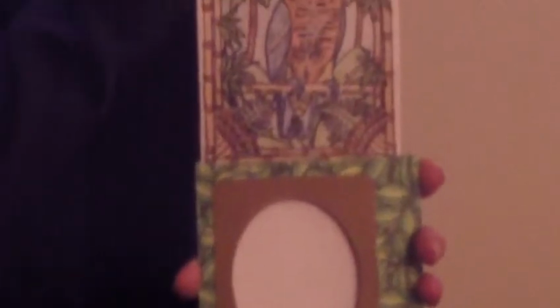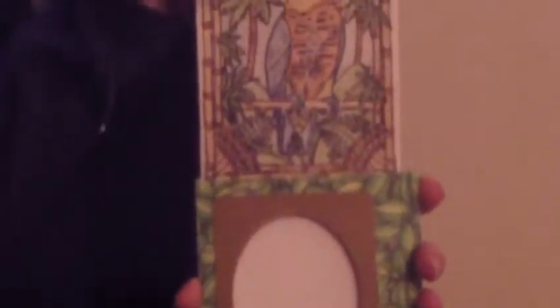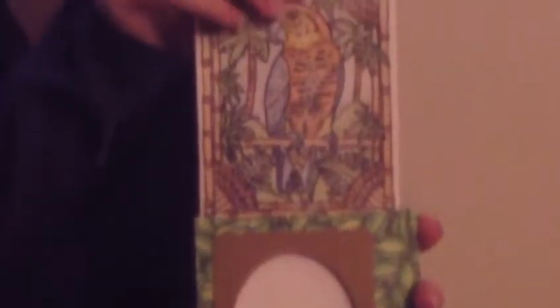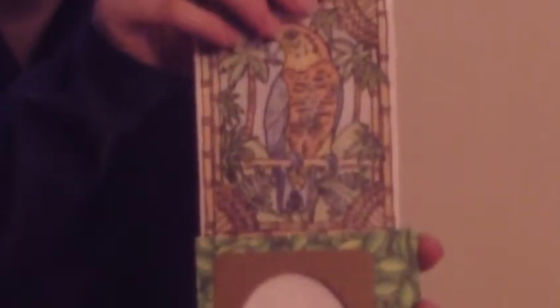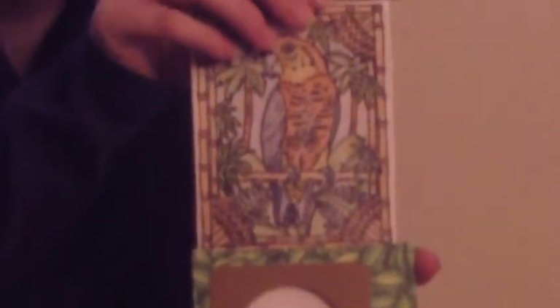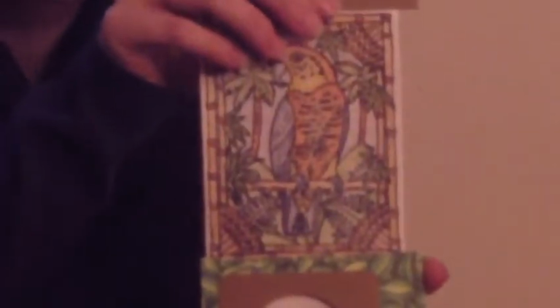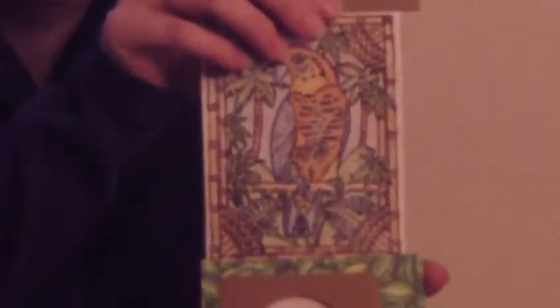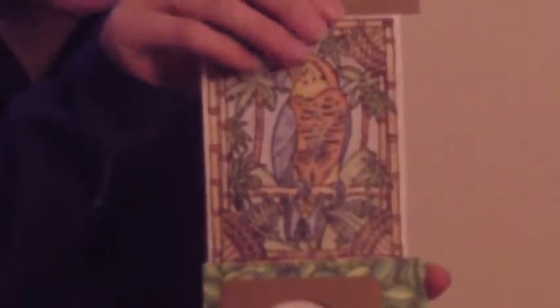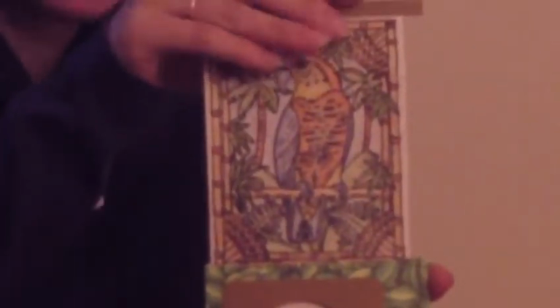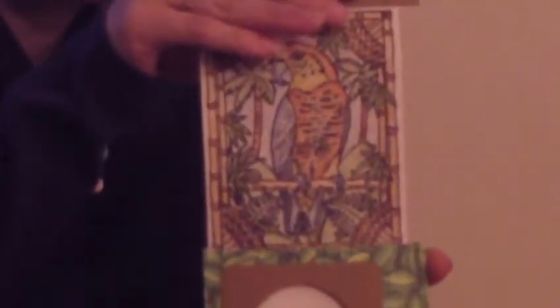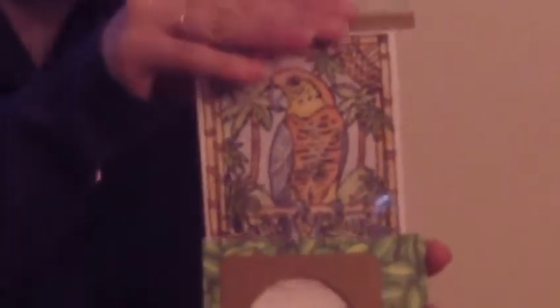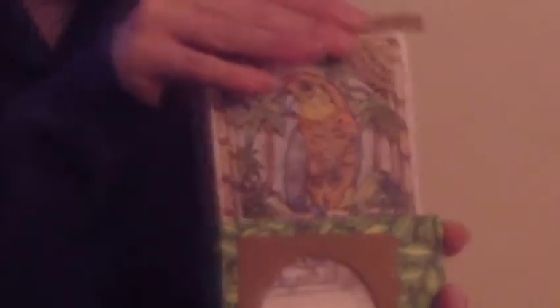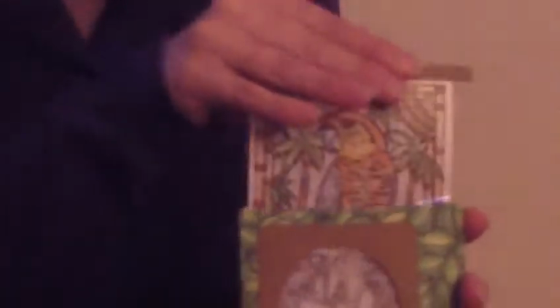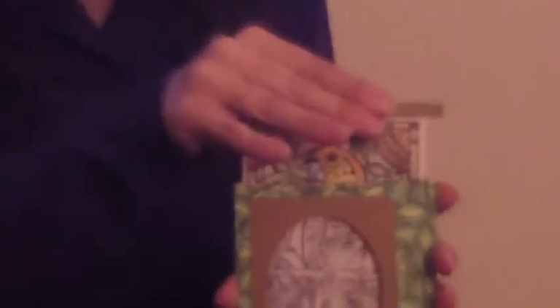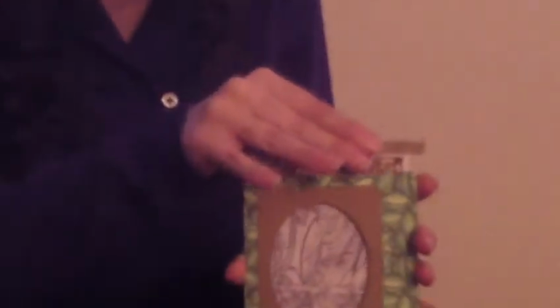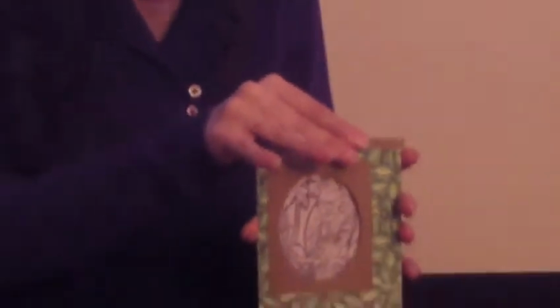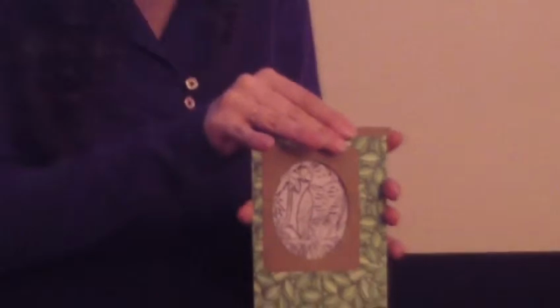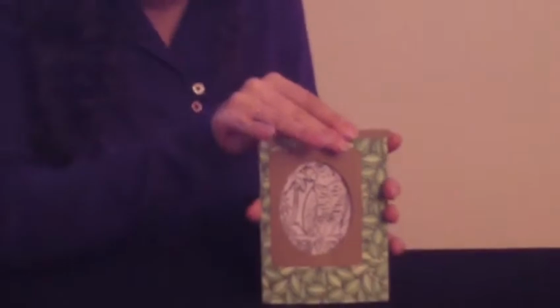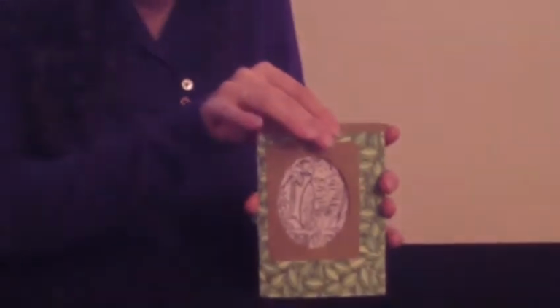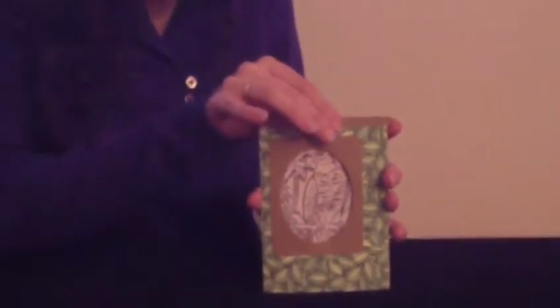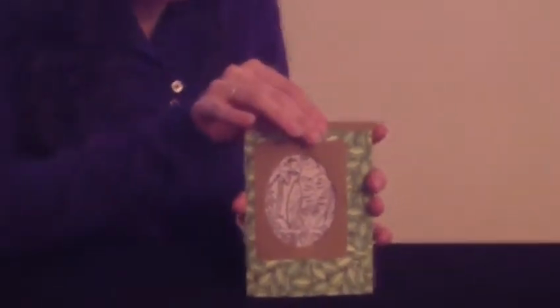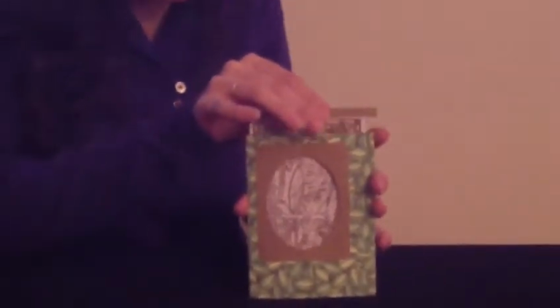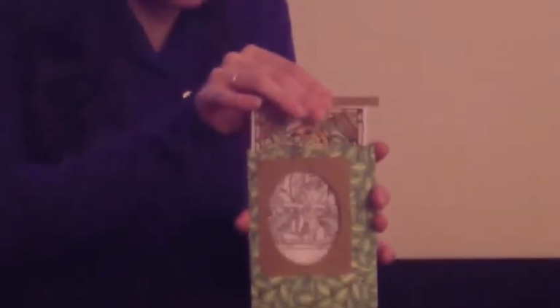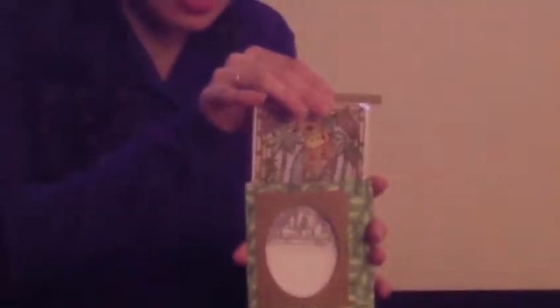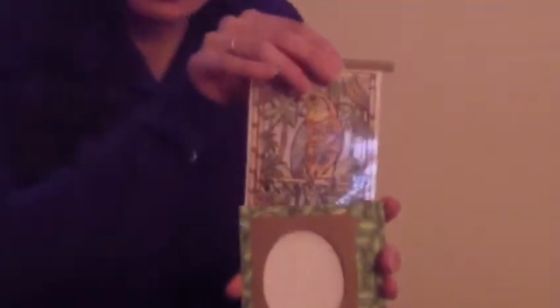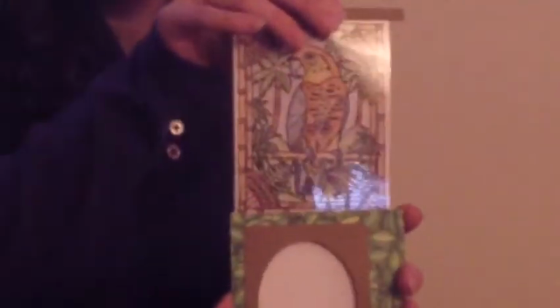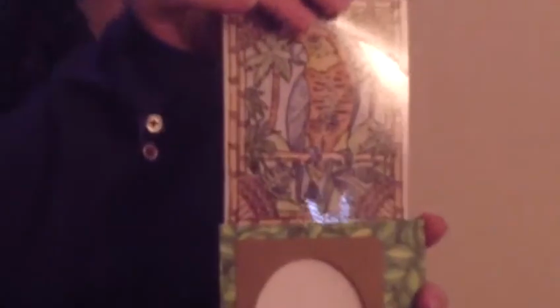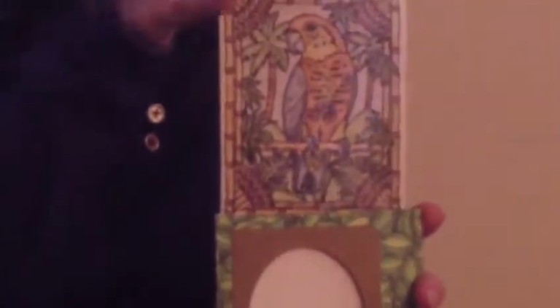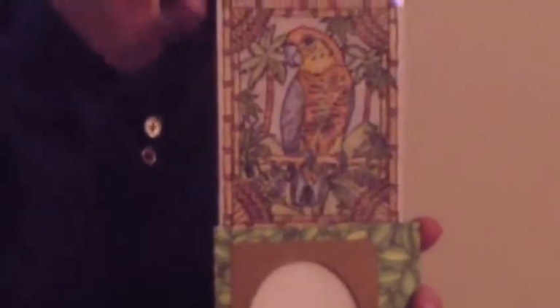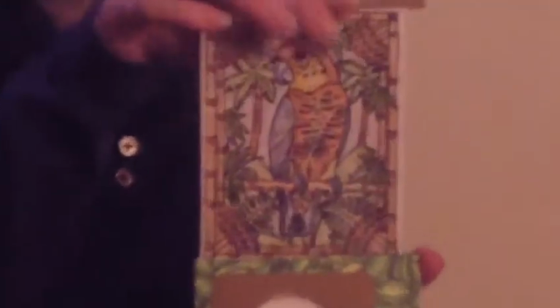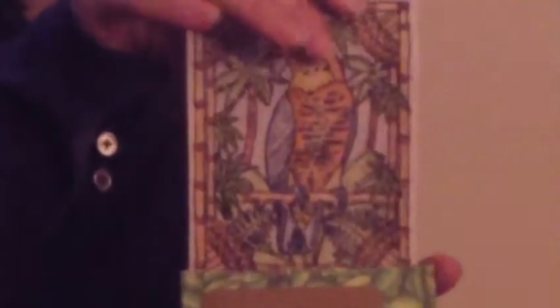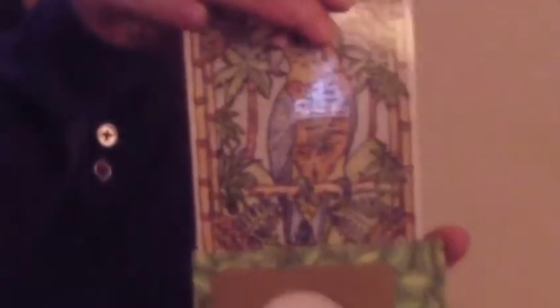Did you catch it? I'll show you again. It goes from black and white to nice and bright, all with the pull of the tab.